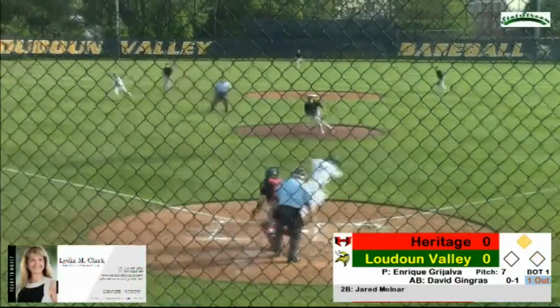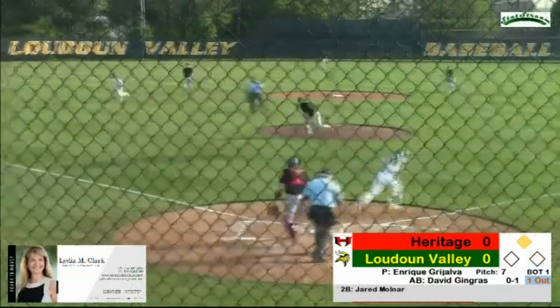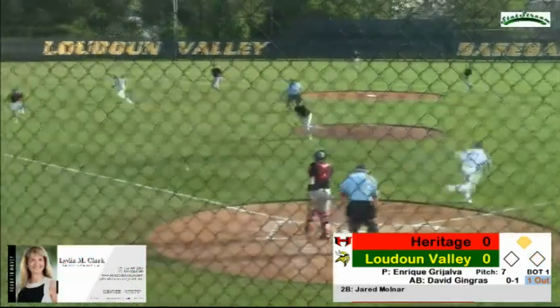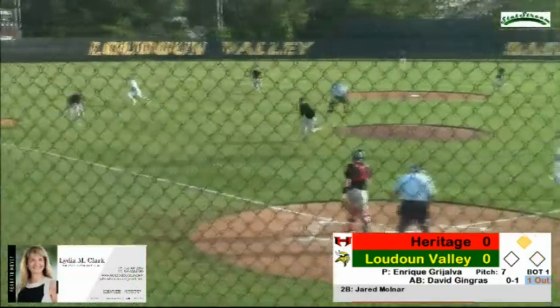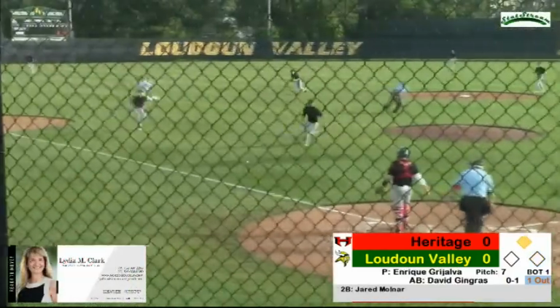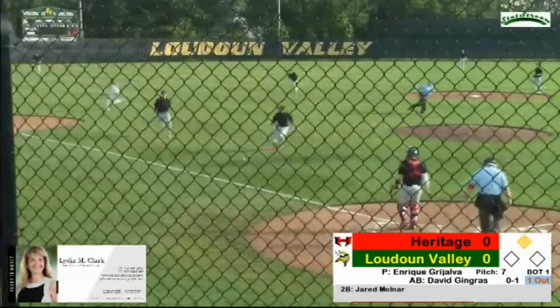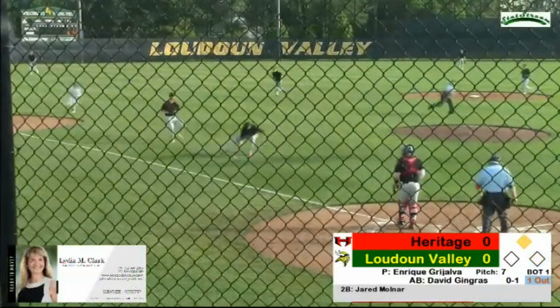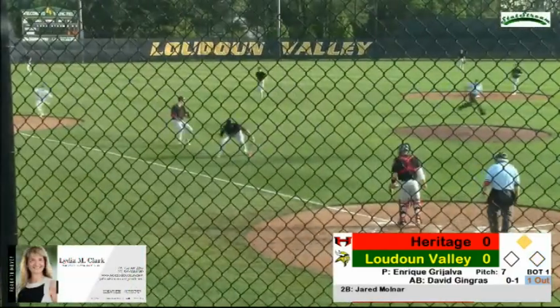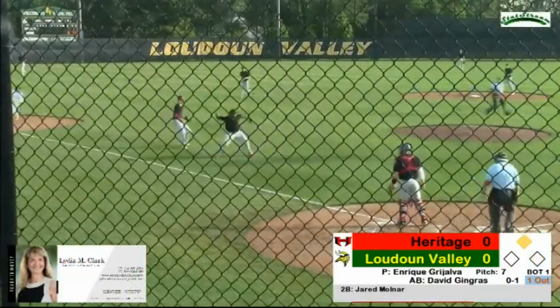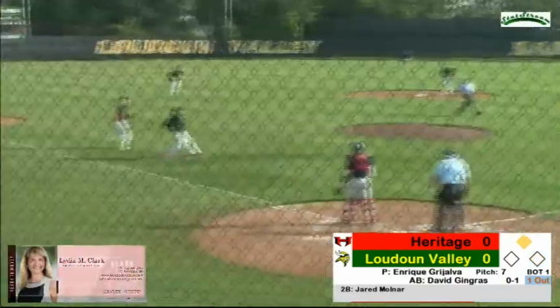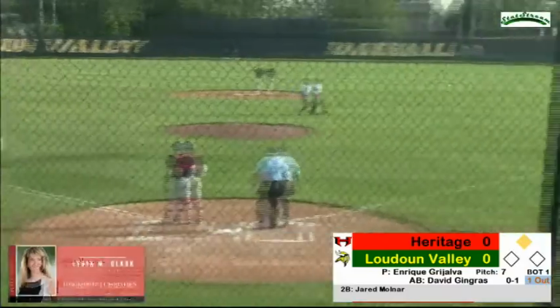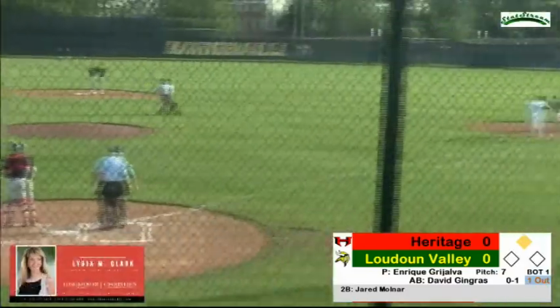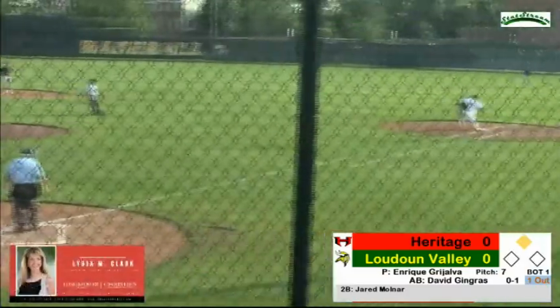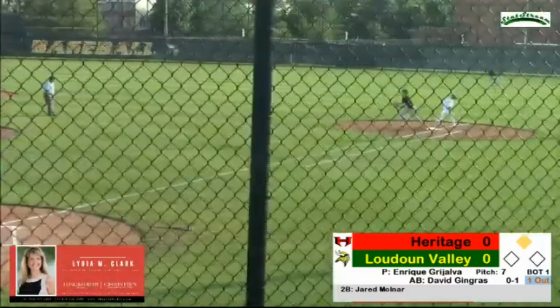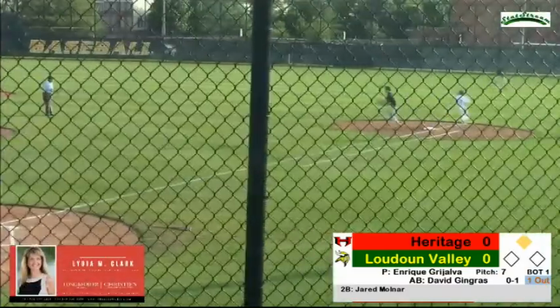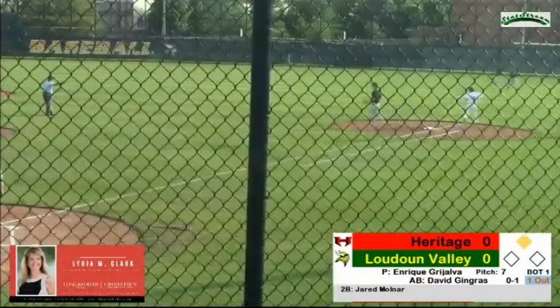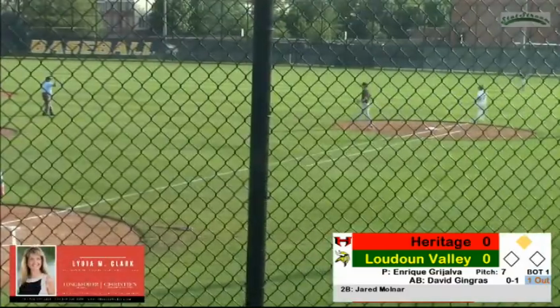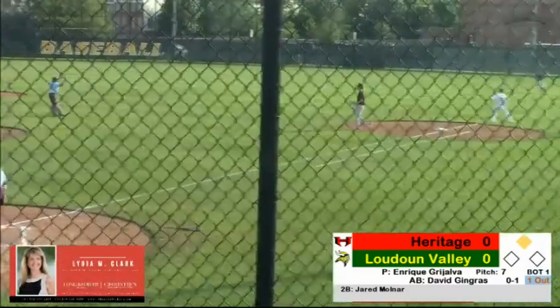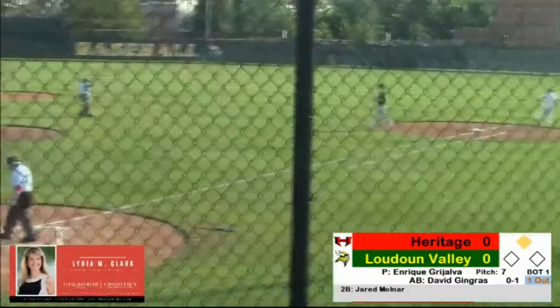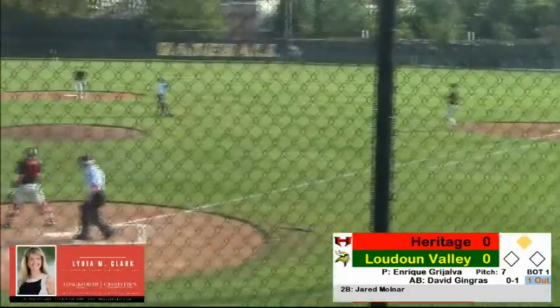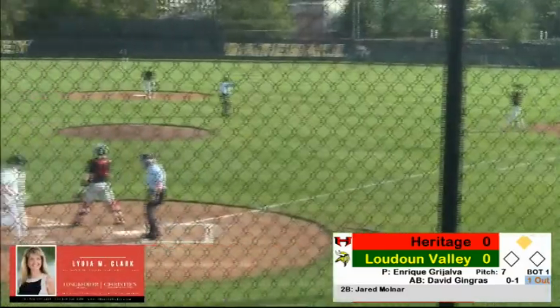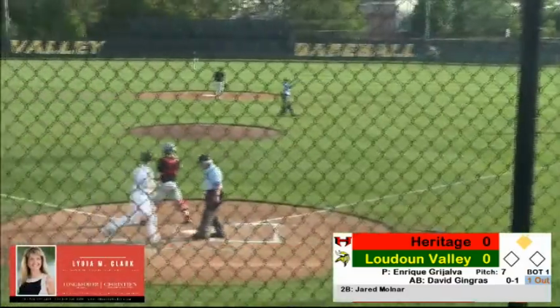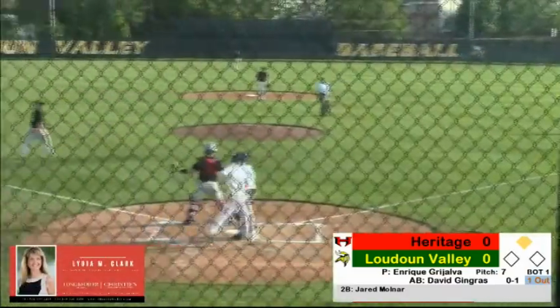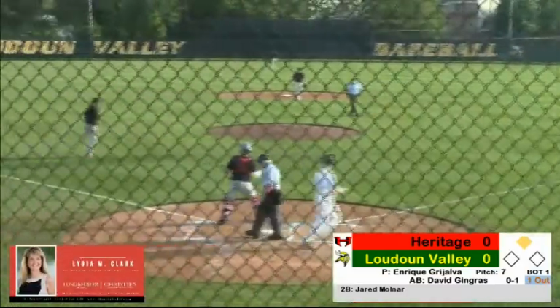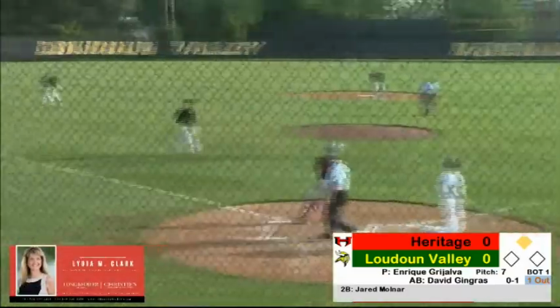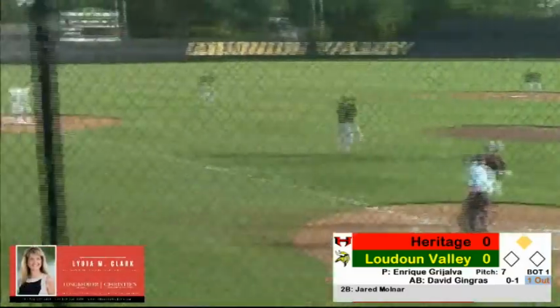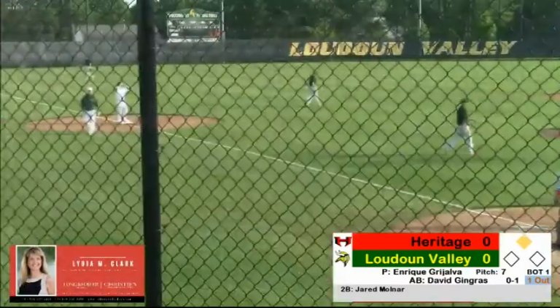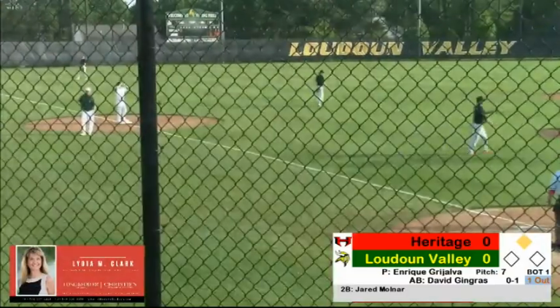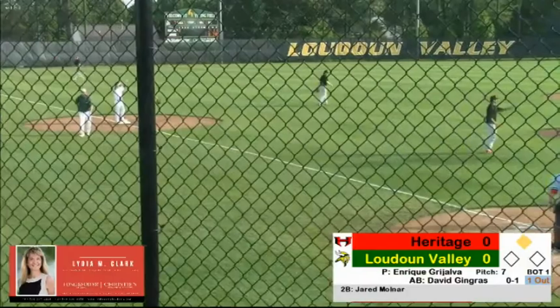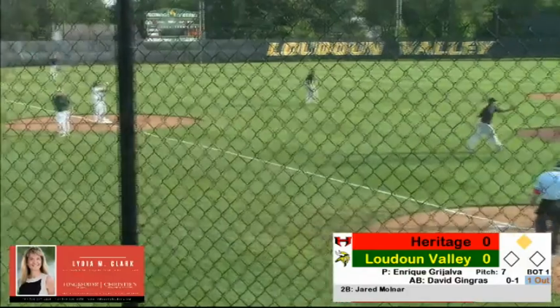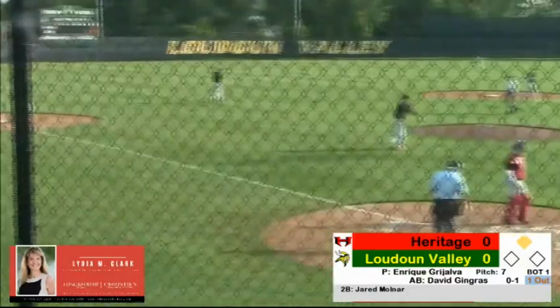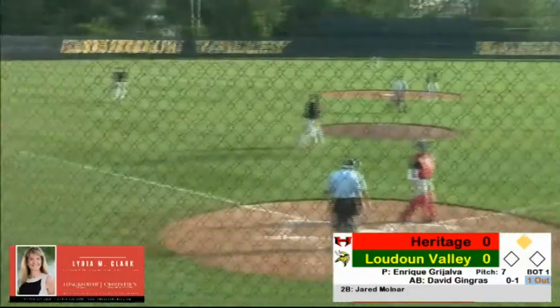Jingras dribbles that one down the third baseline, picked up by the pitcher, only plays to first — got him. But the runner did advance to third.